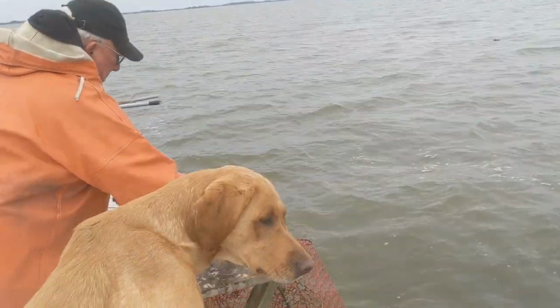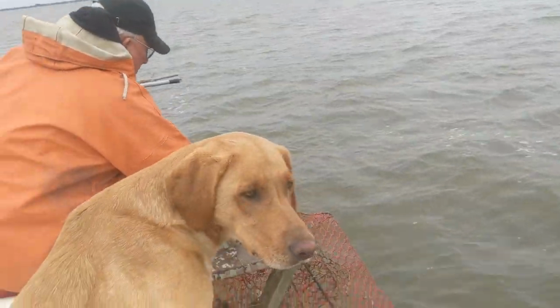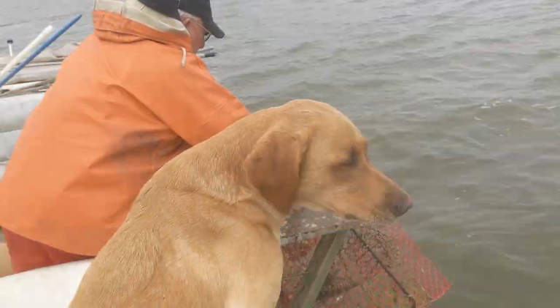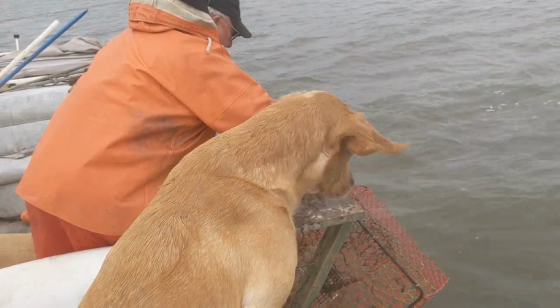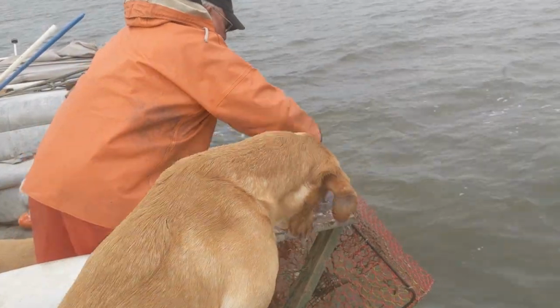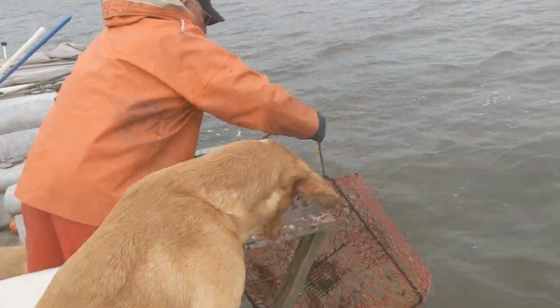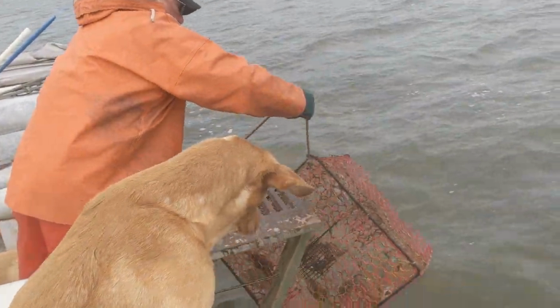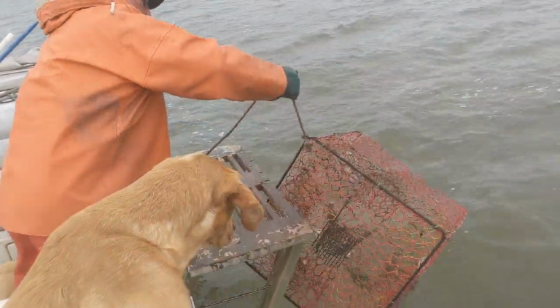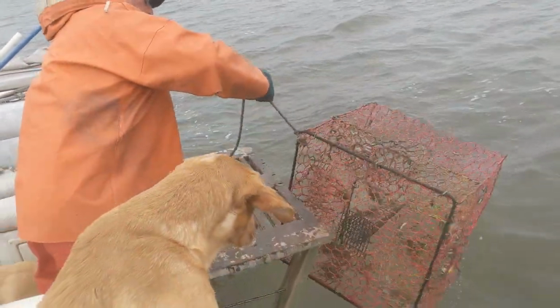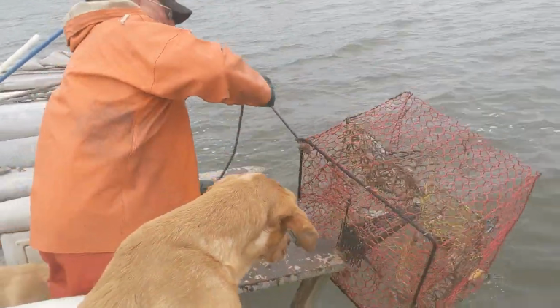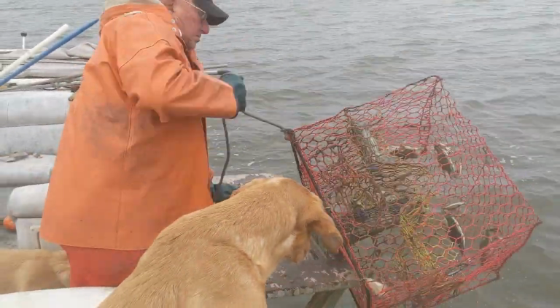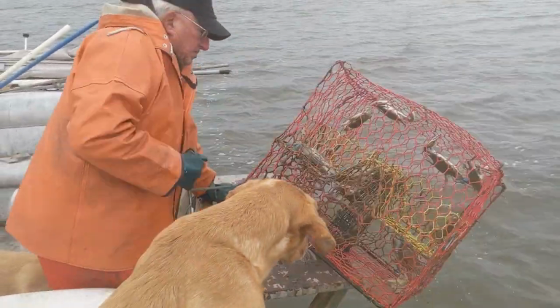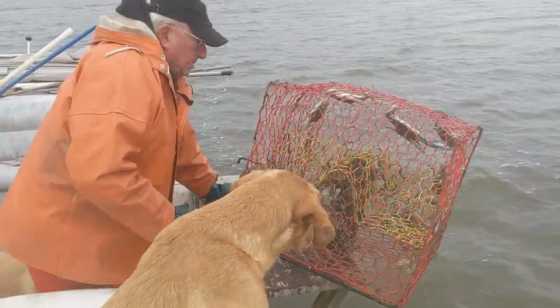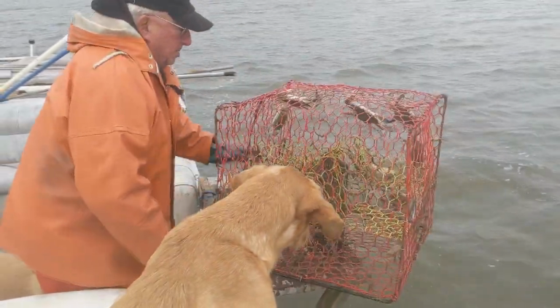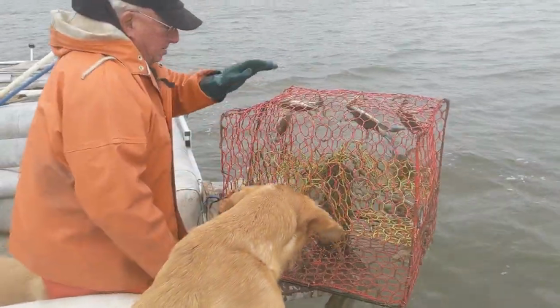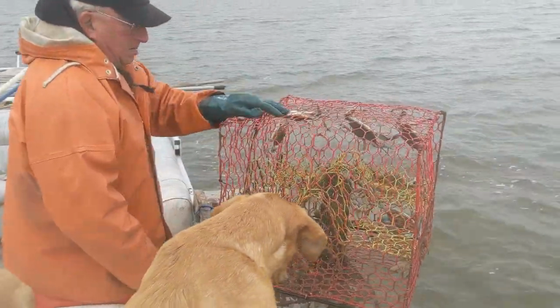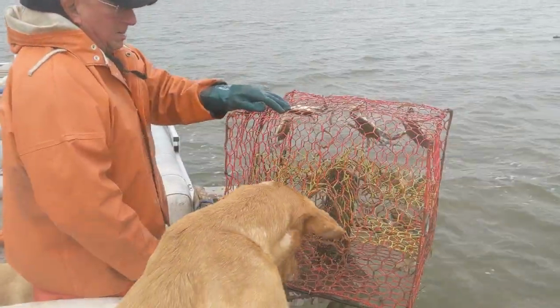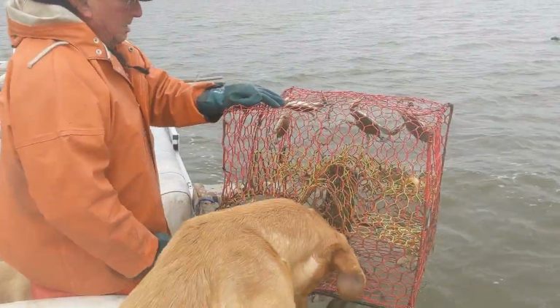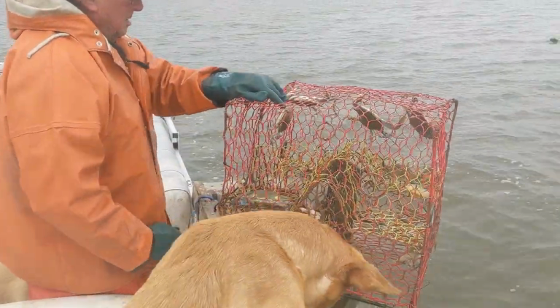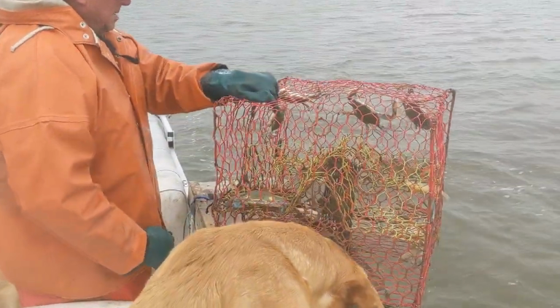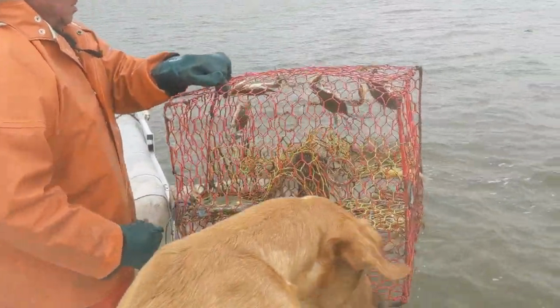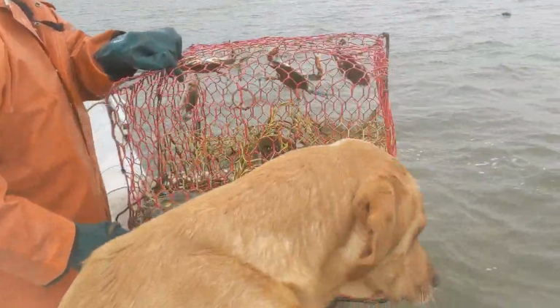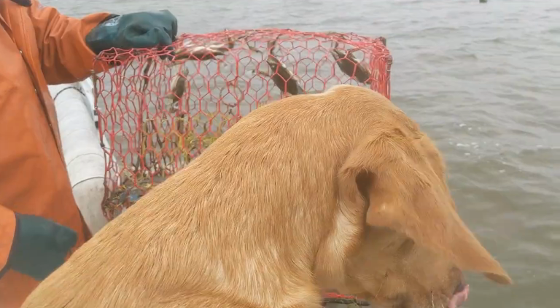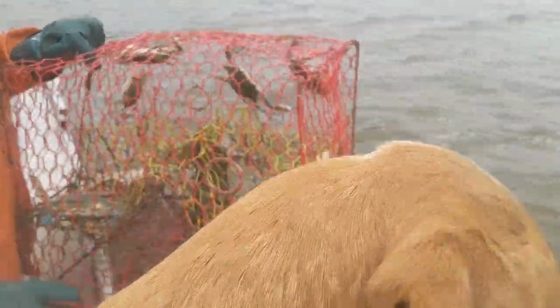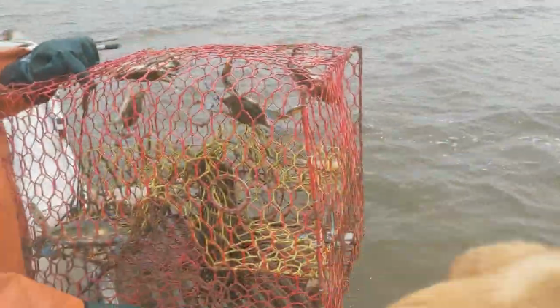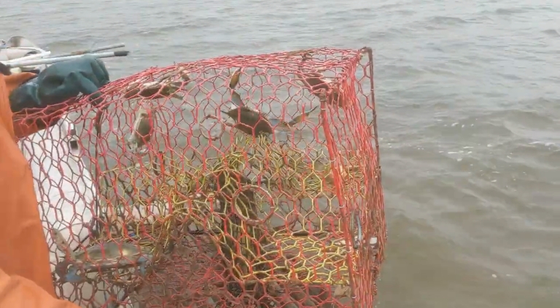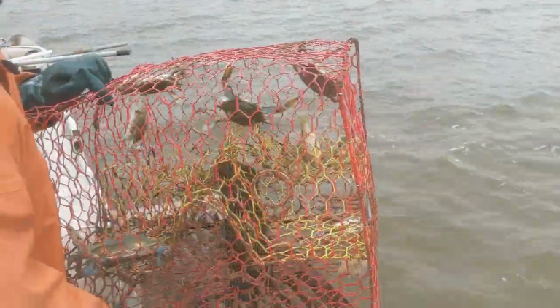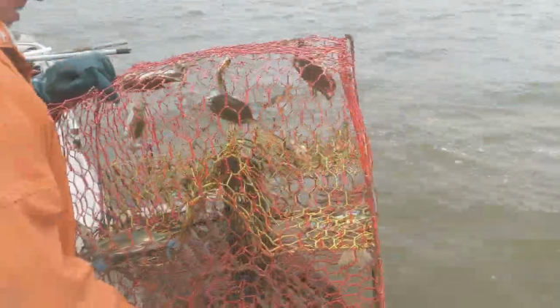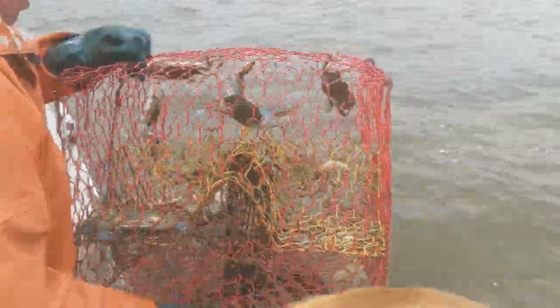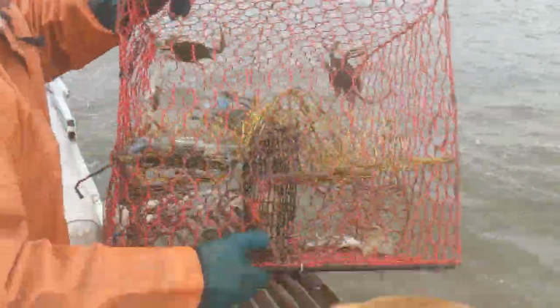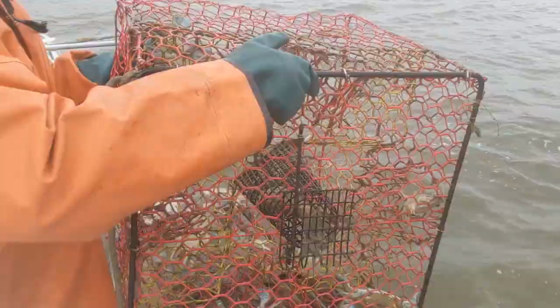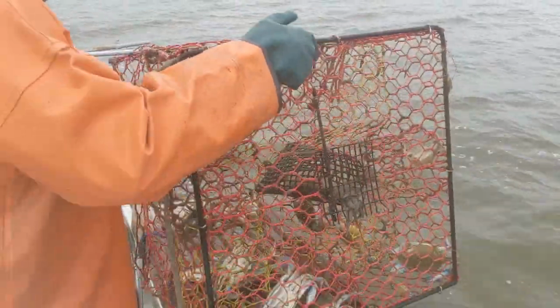Jimmy's always very curious as to what he might be catching, because sometimes you catch some fish. Oh, I see a pumpkin seed sunfish in there flapping around.